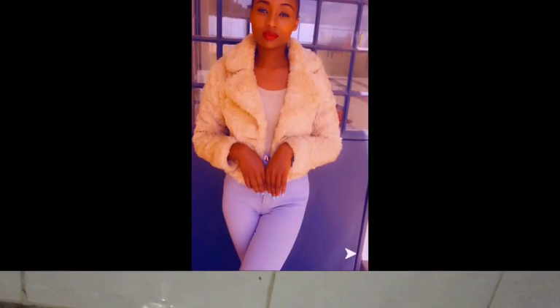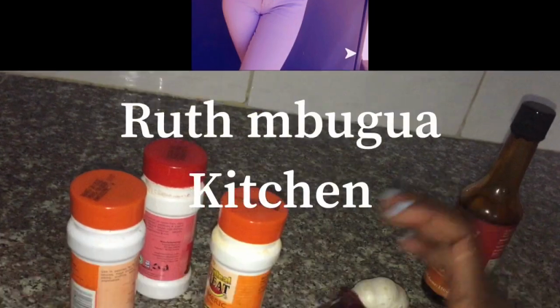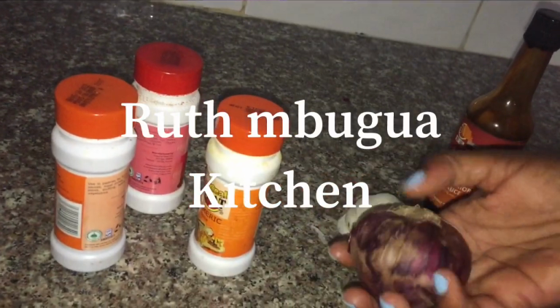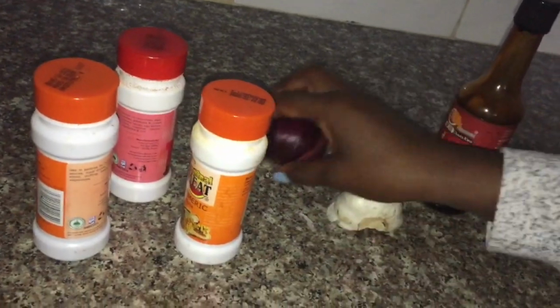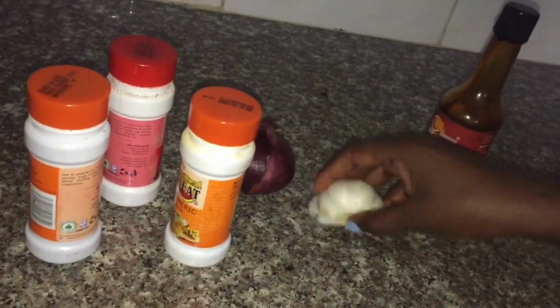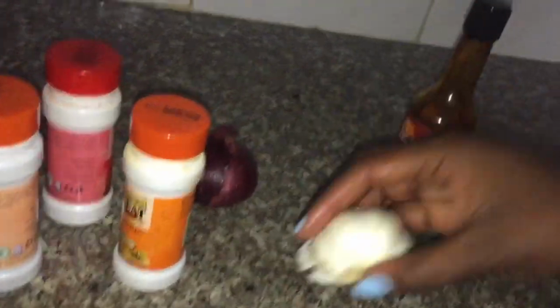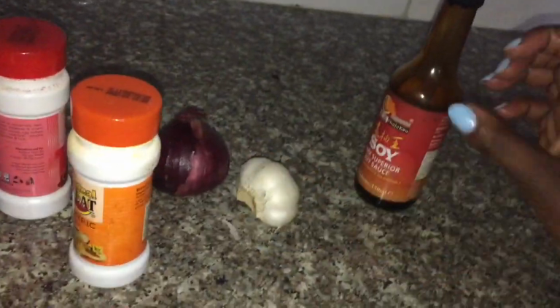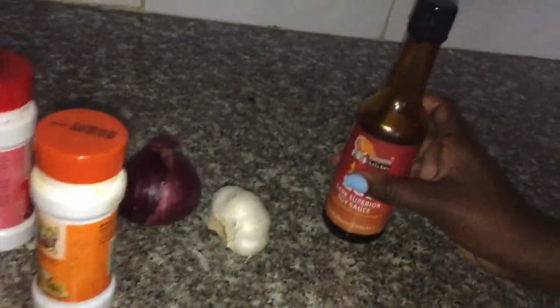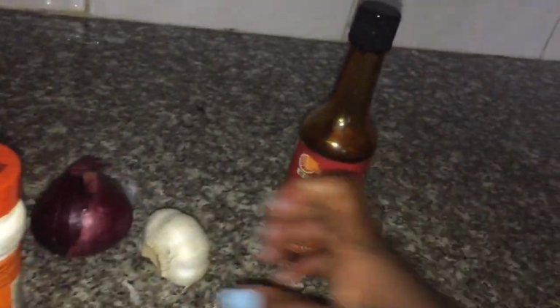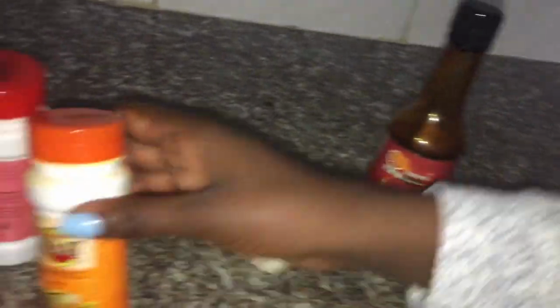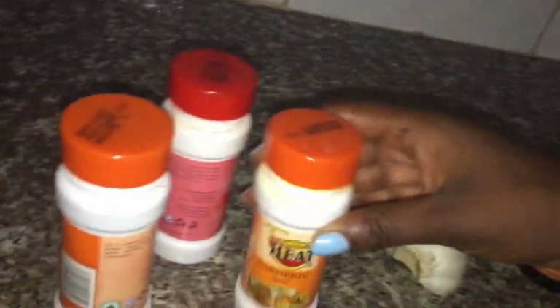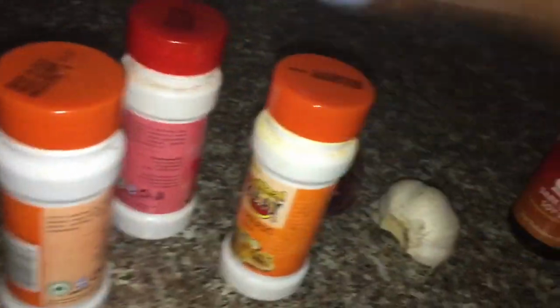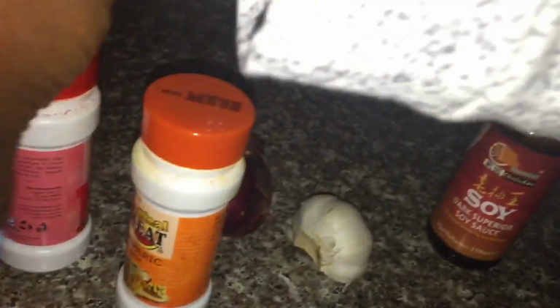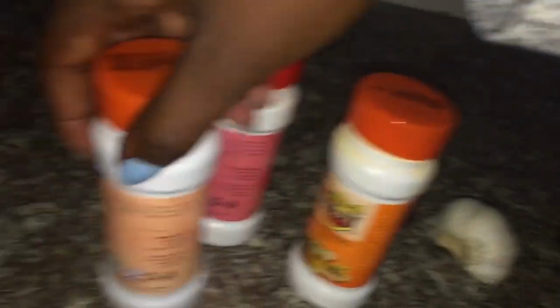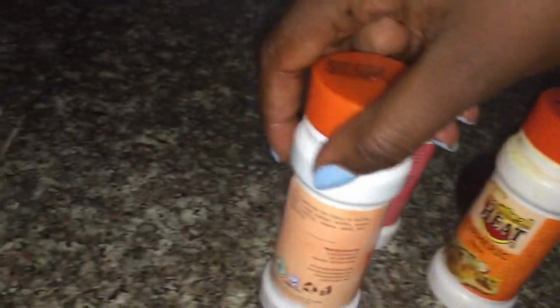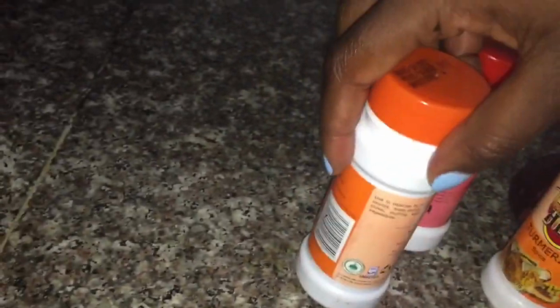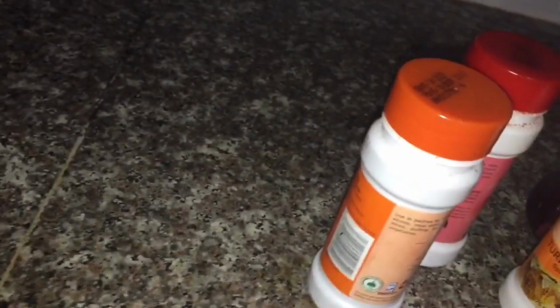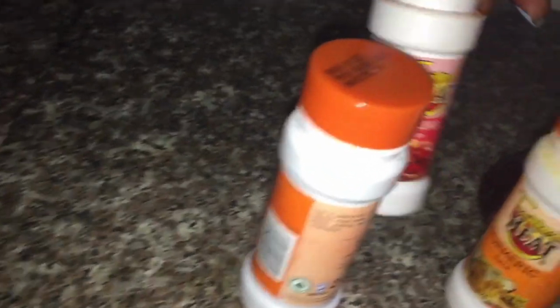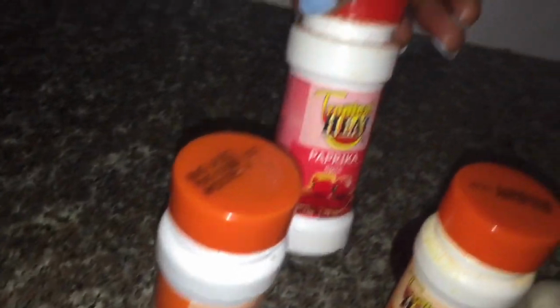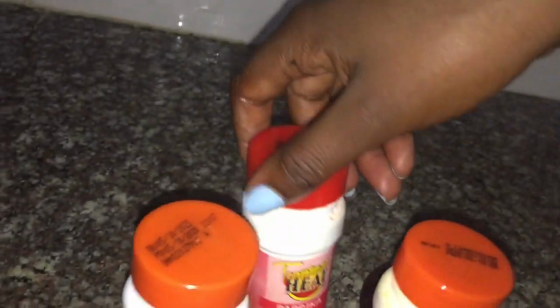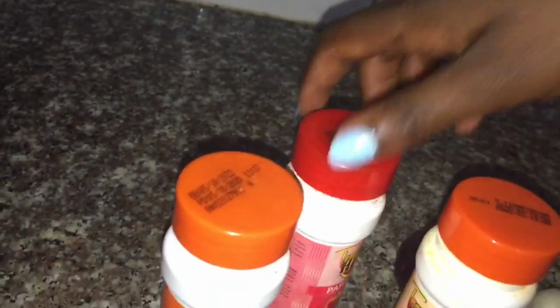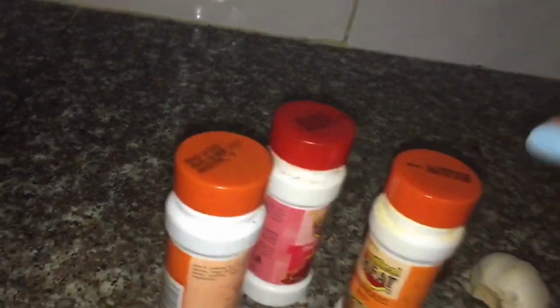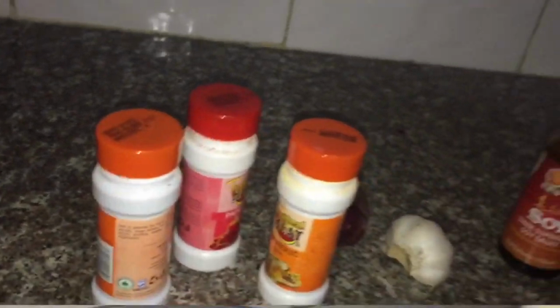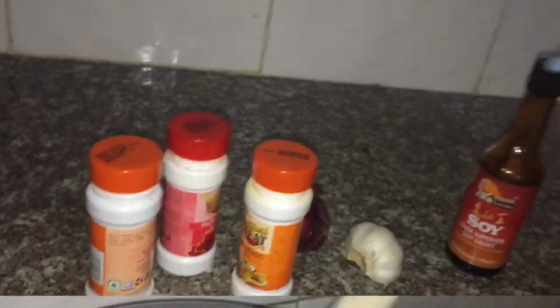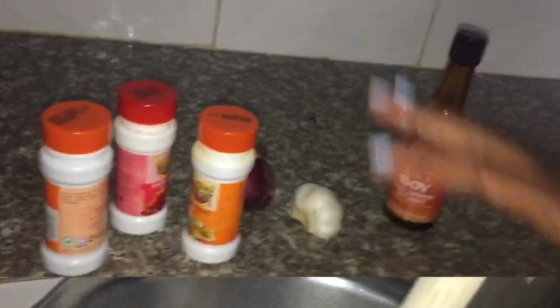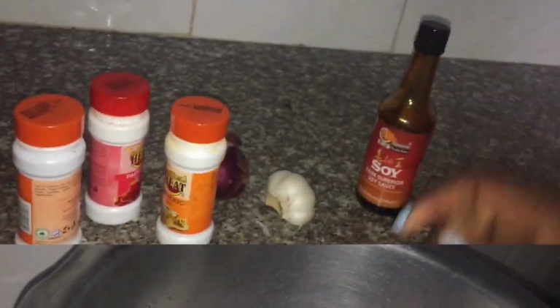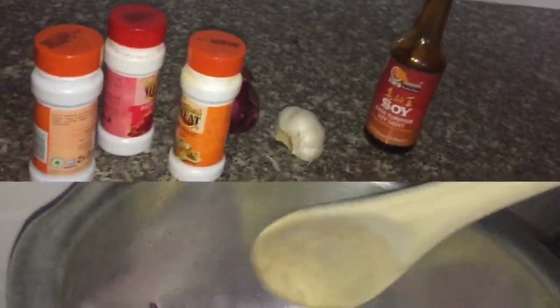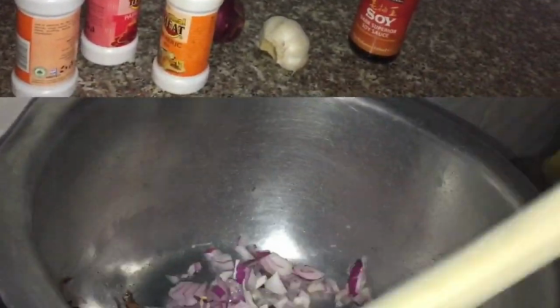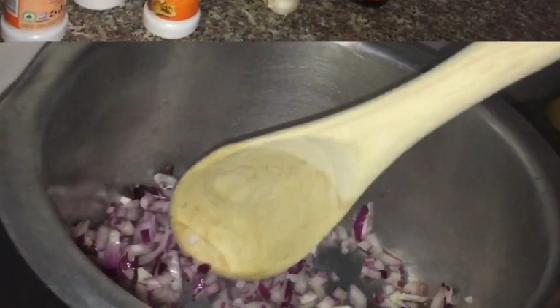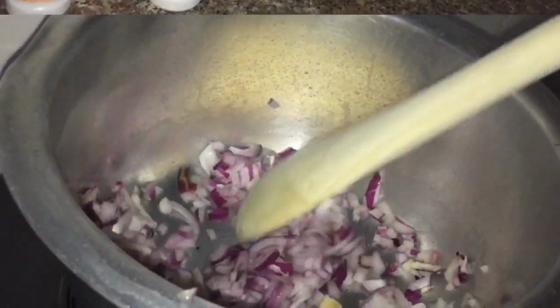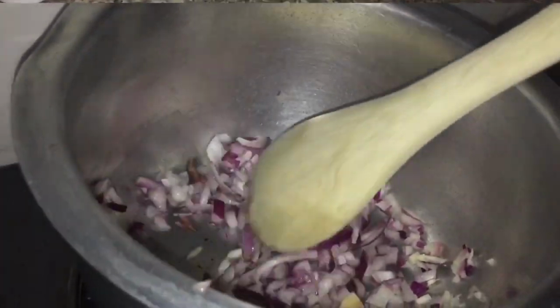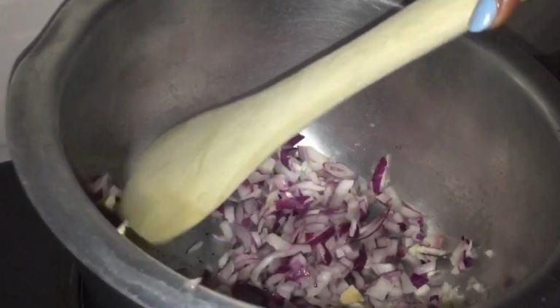So I have onion, garlic, soy sauce, turmeric, pilau masala and paprika. With these ingredients you can make your pilau.